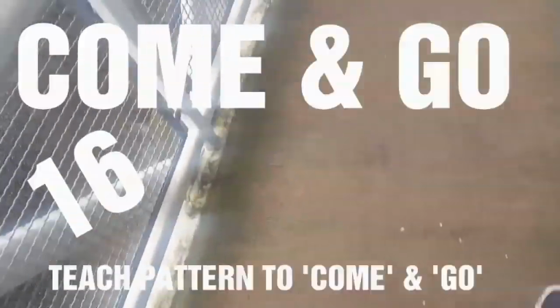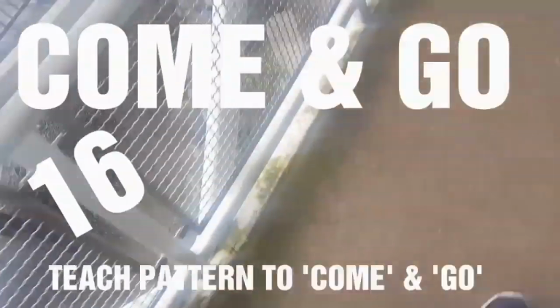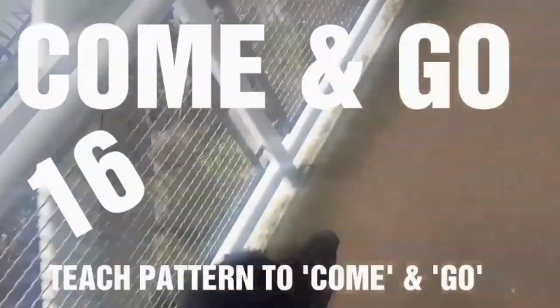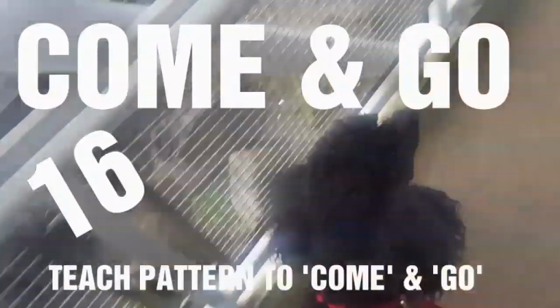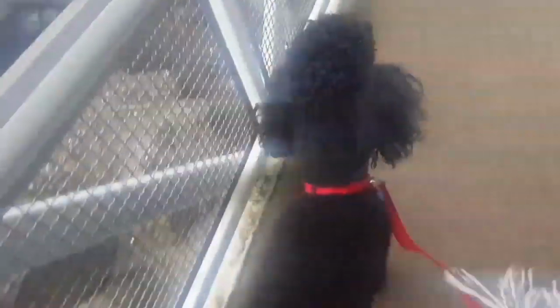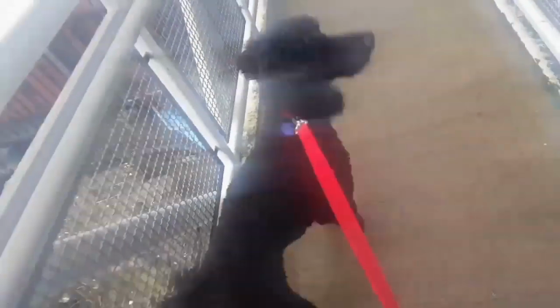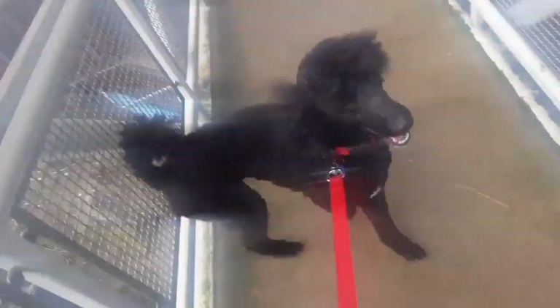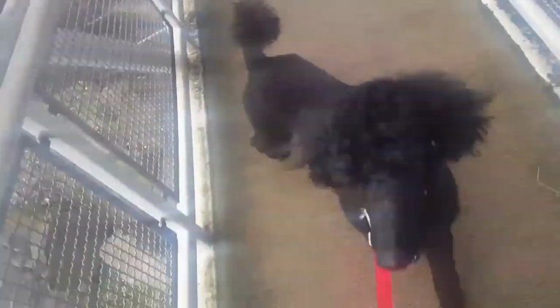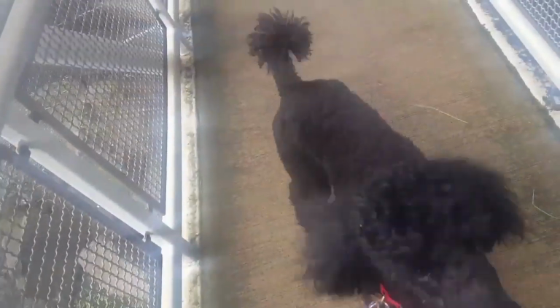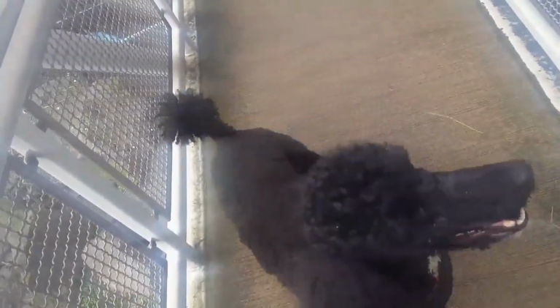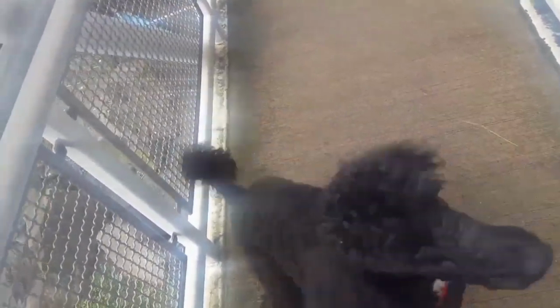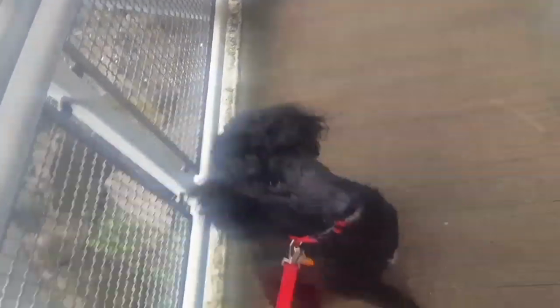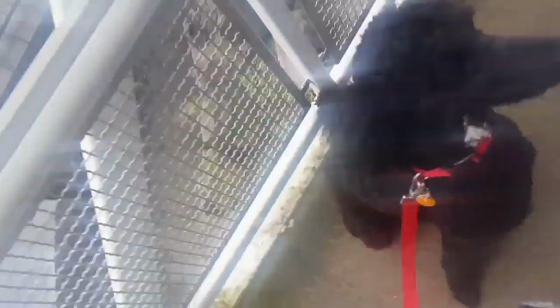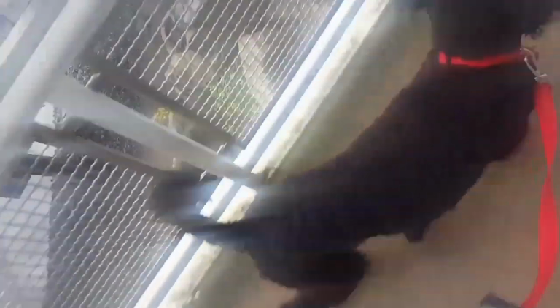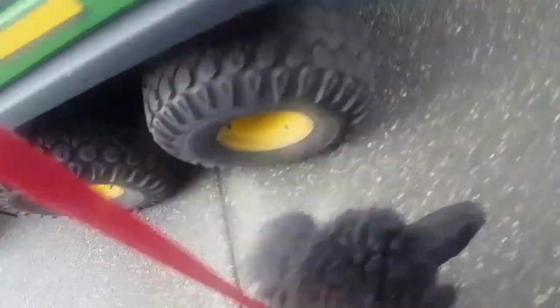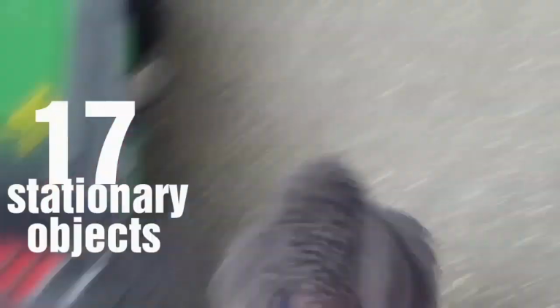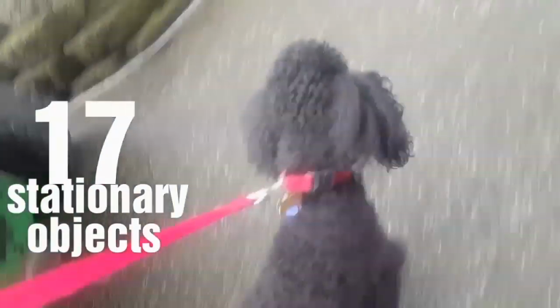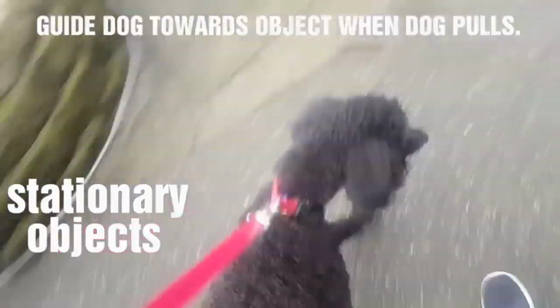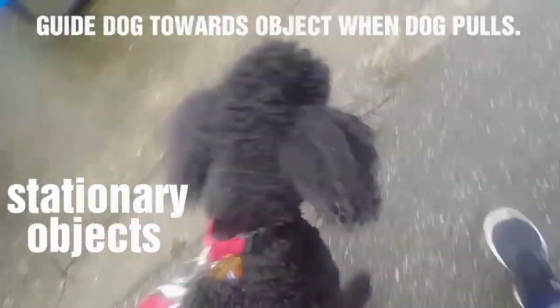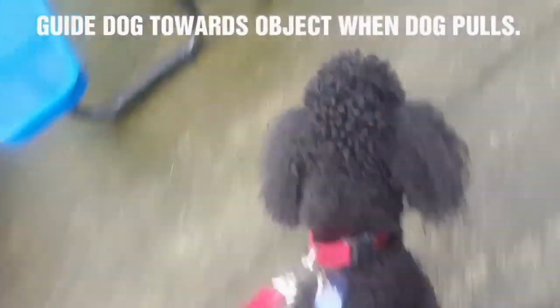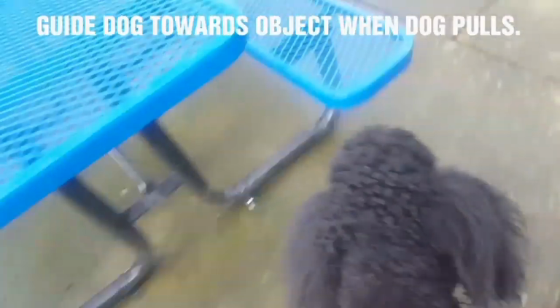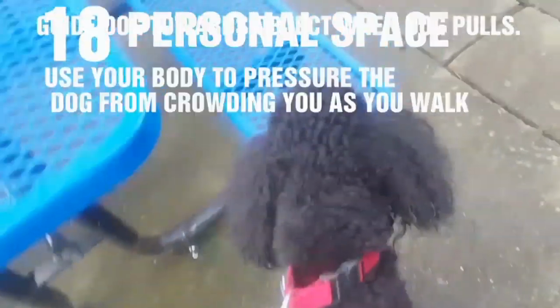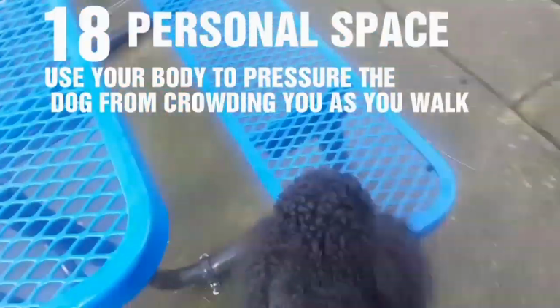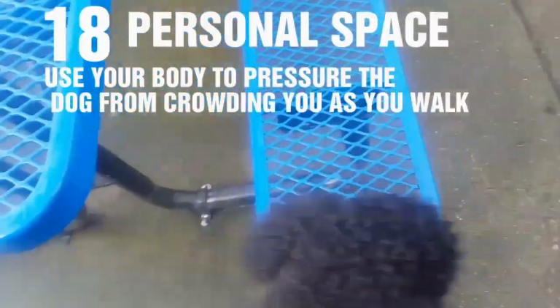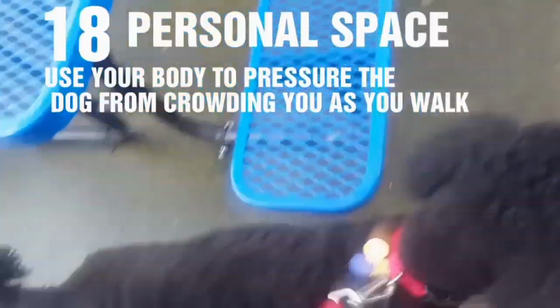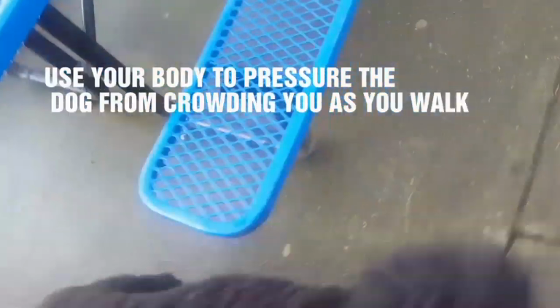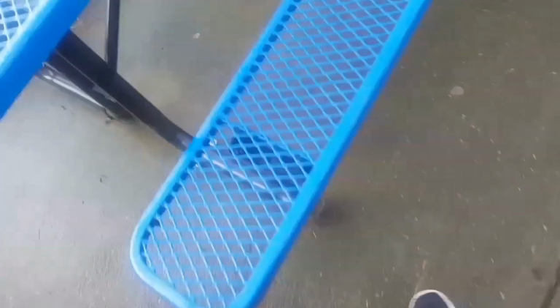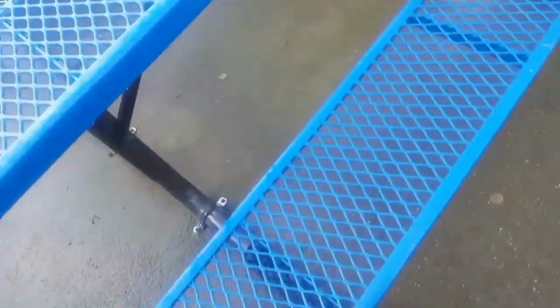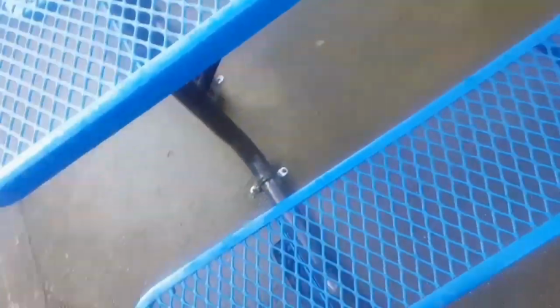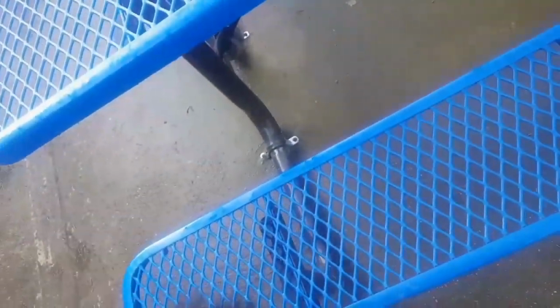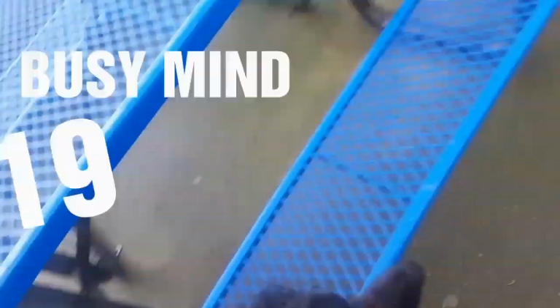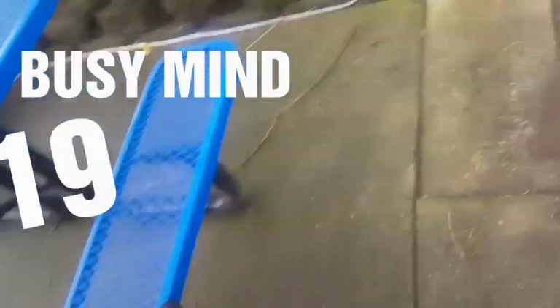Teach him 'over' — to move away from you. Jack, come and sit, then go. We're walking and then you move him into the object so he has to slow down, or he can go up on it.